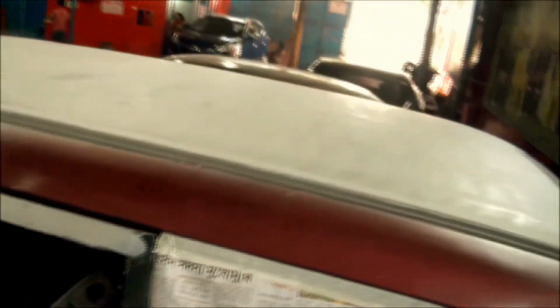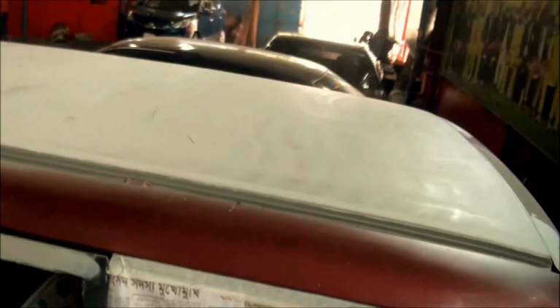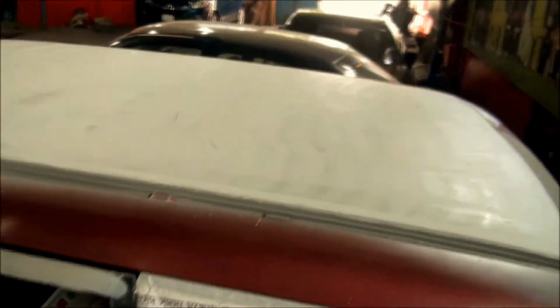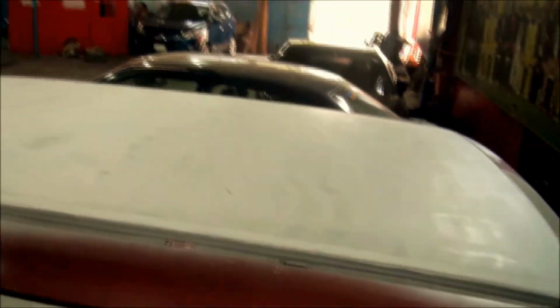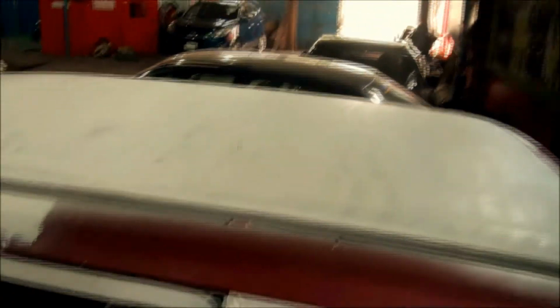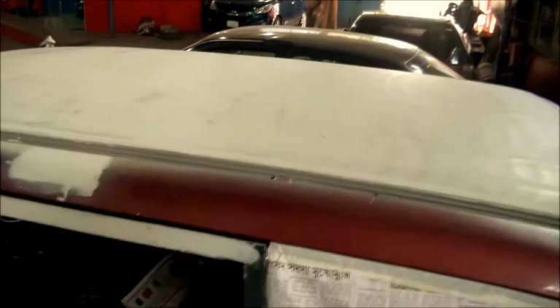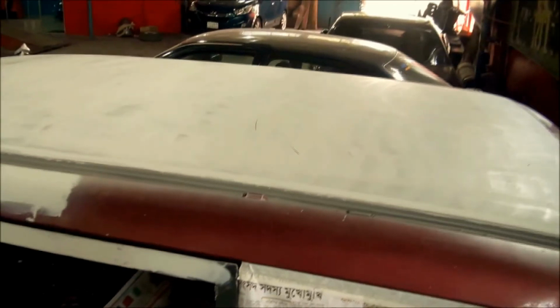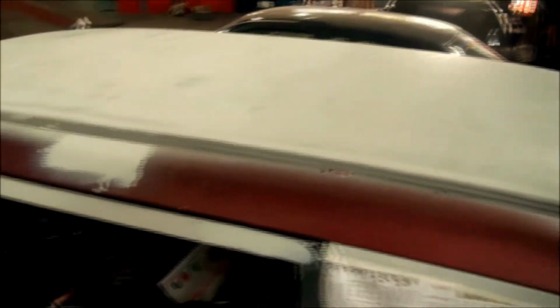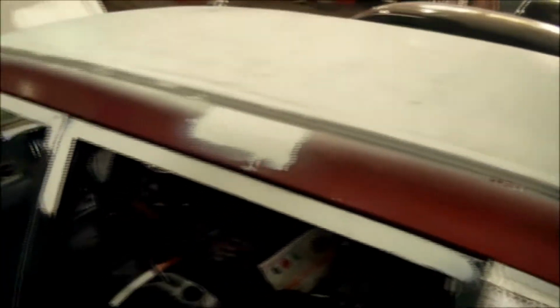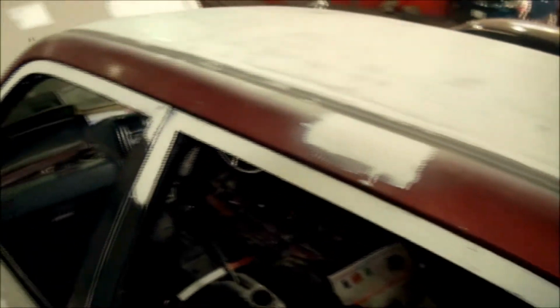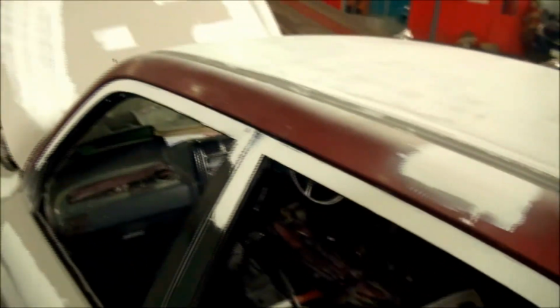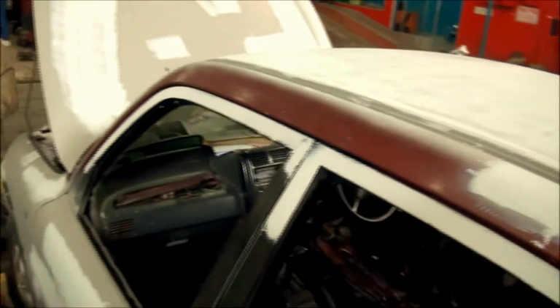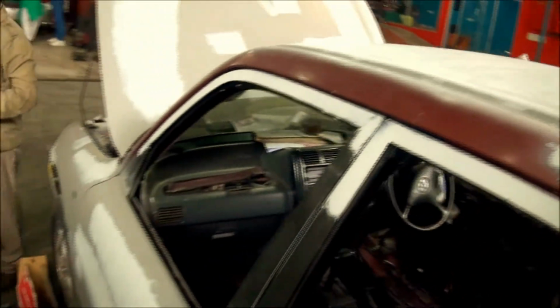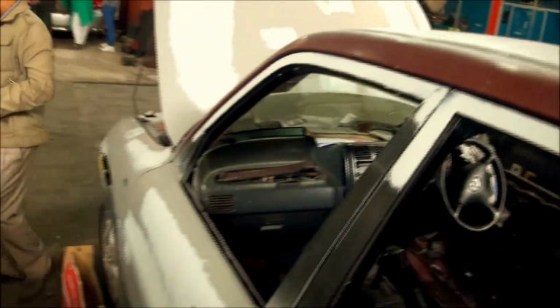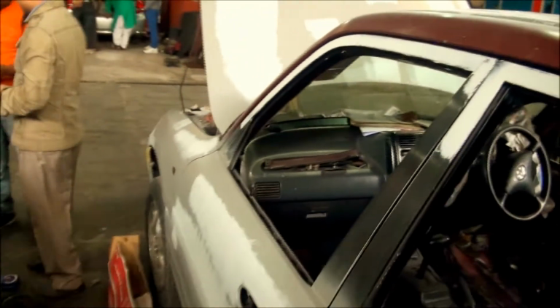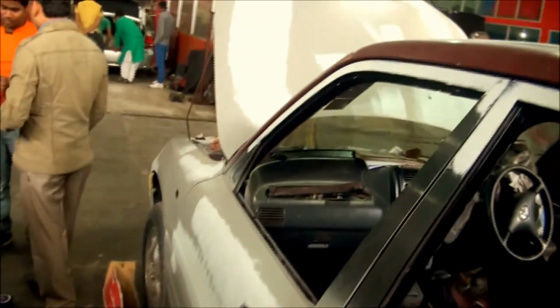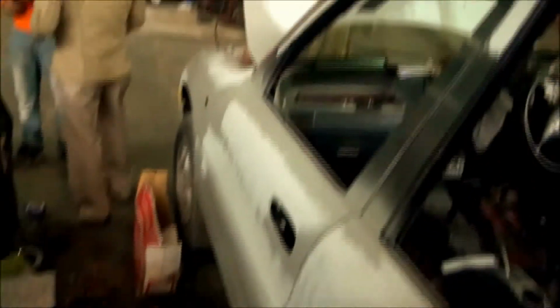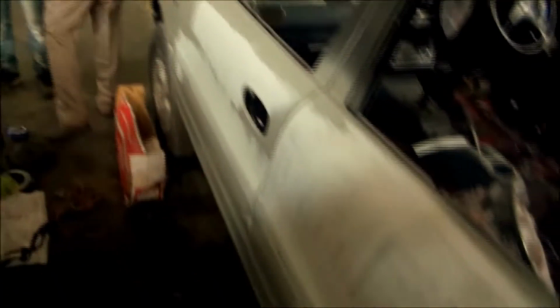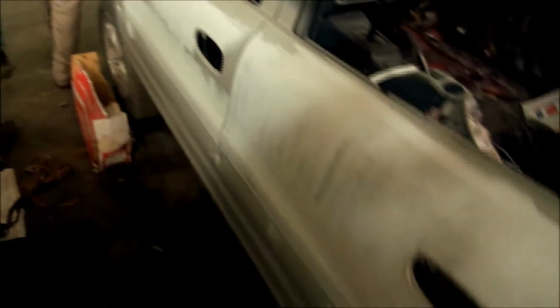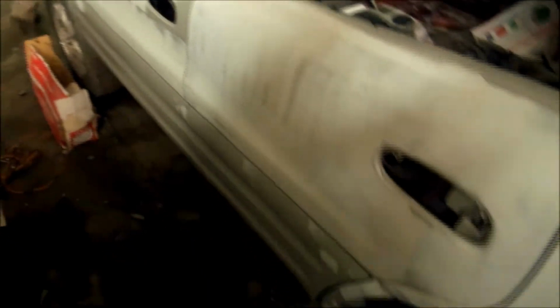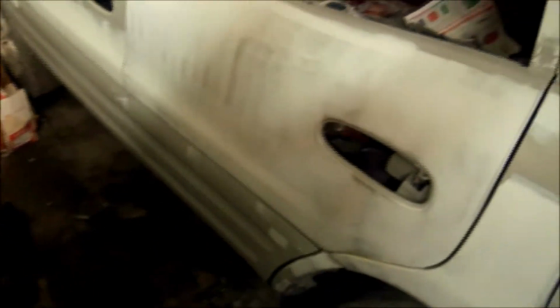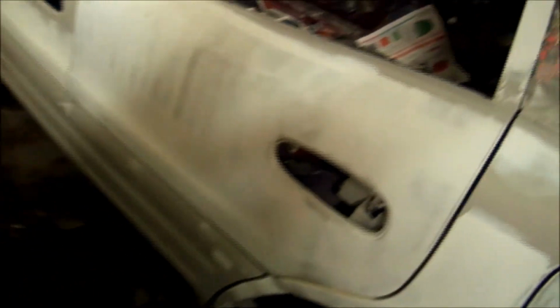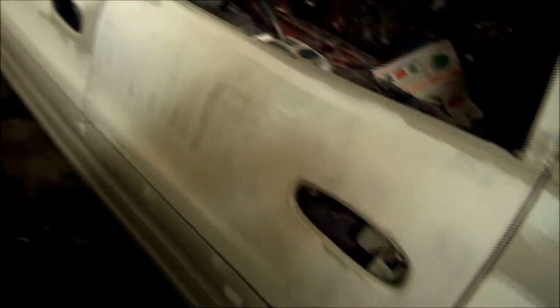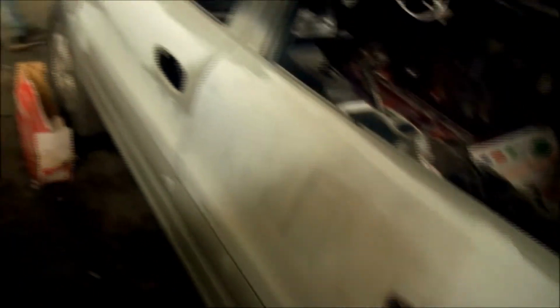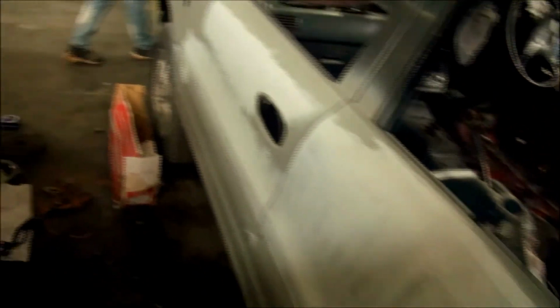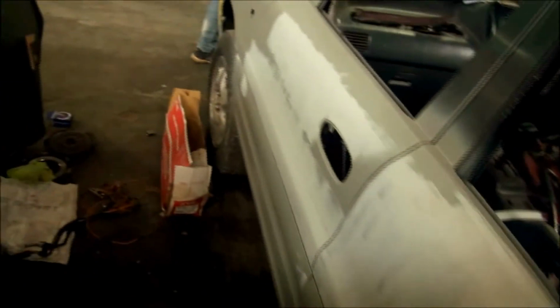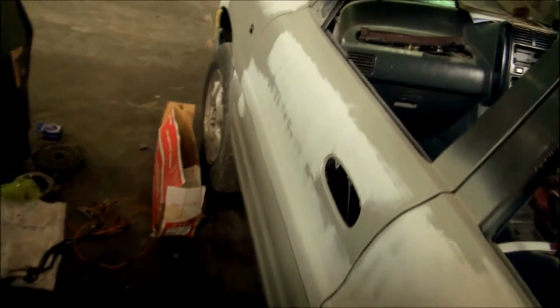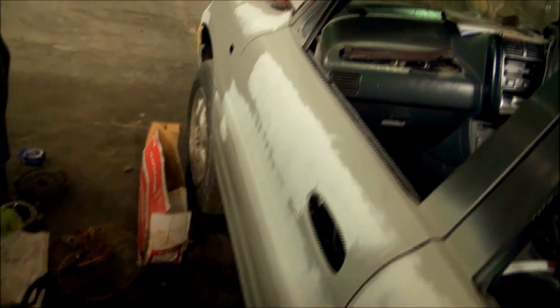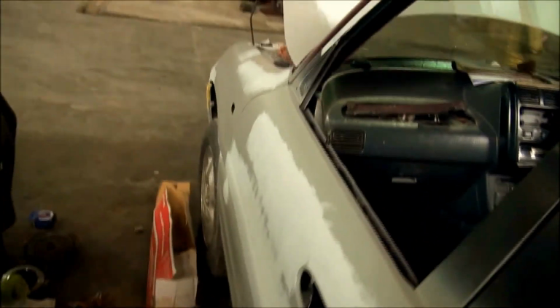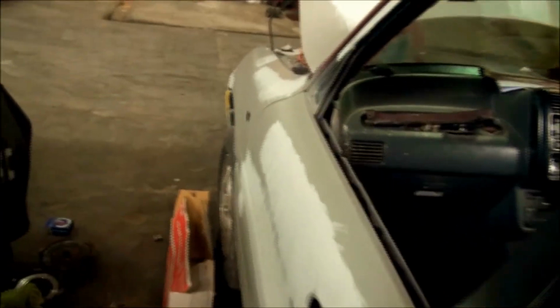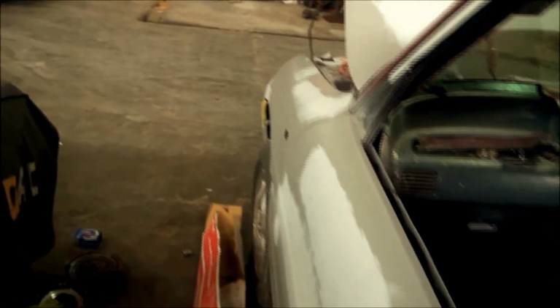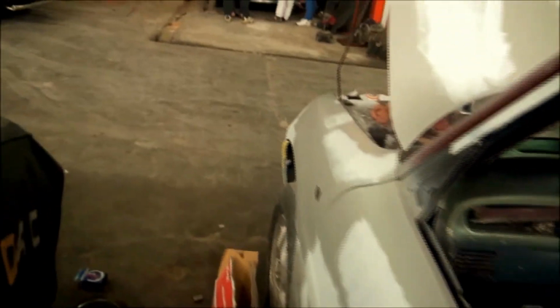The roof was really bad — maybe they were carrying goods on the roof, or maybe somebody climbed up on it. The body also had a lot of dents and a lot of fender bender damage.